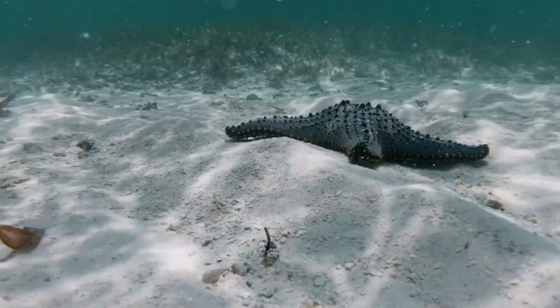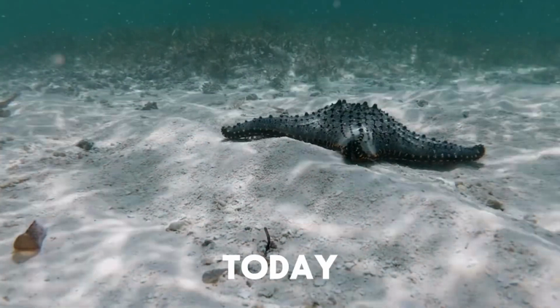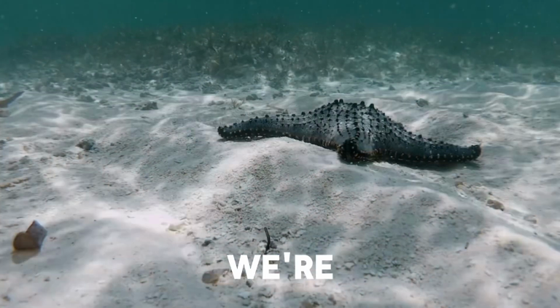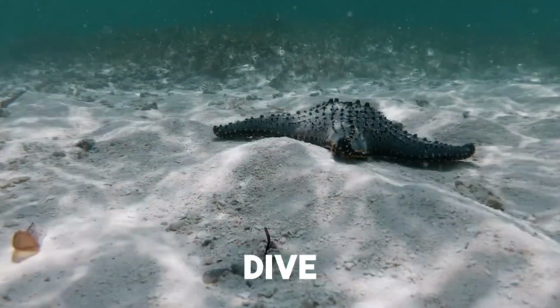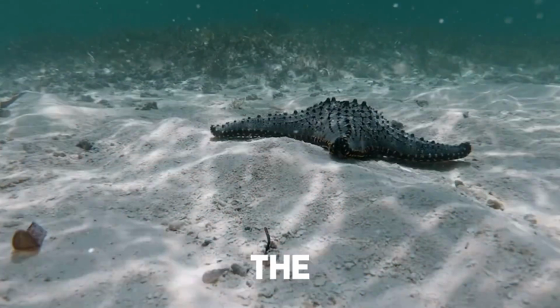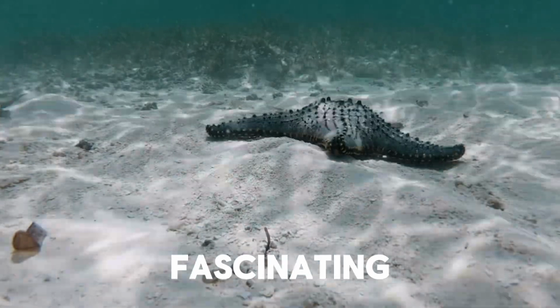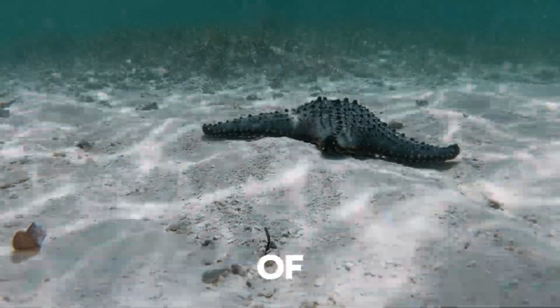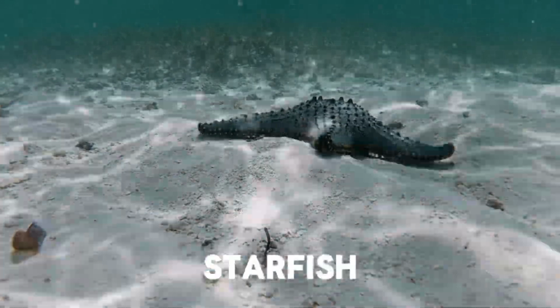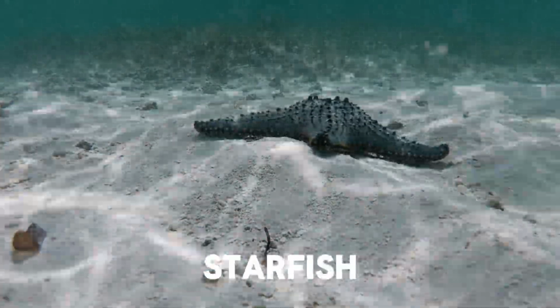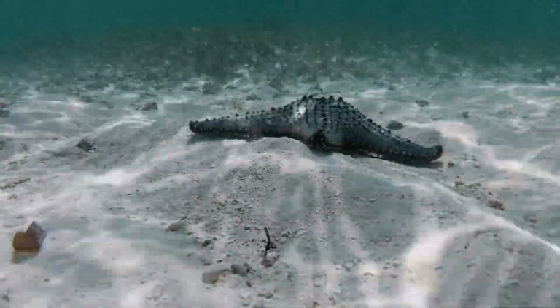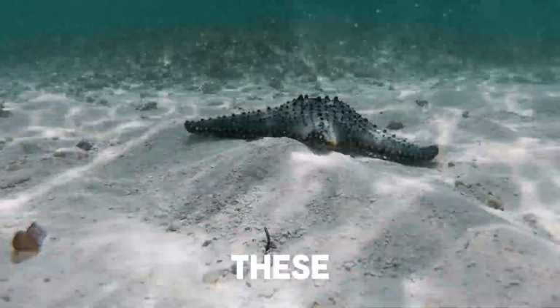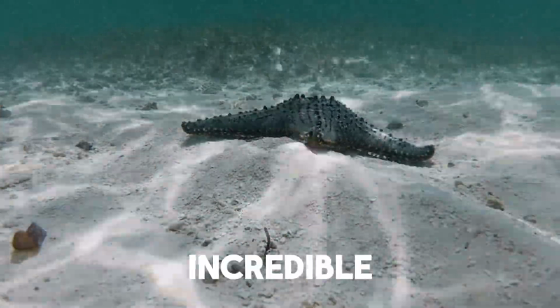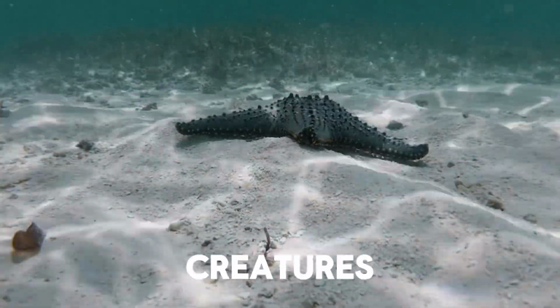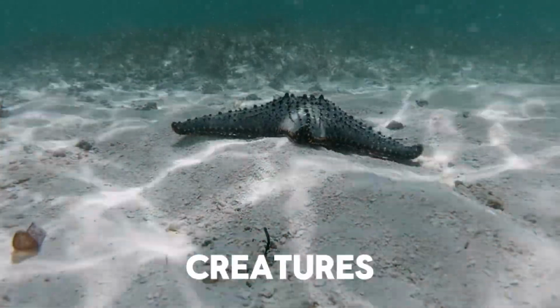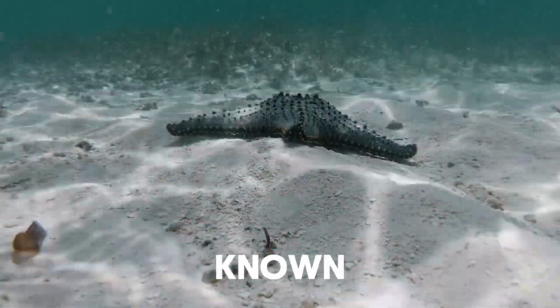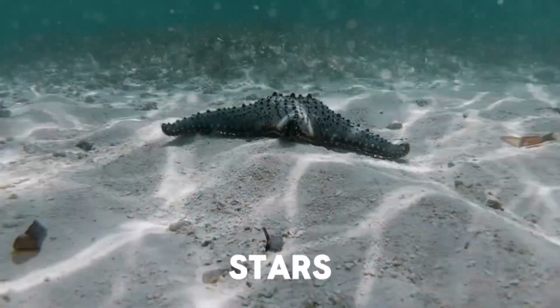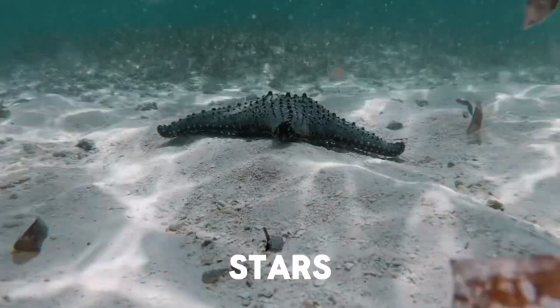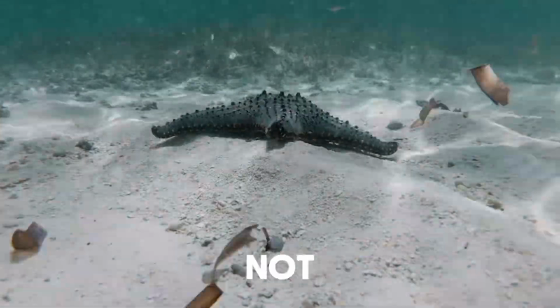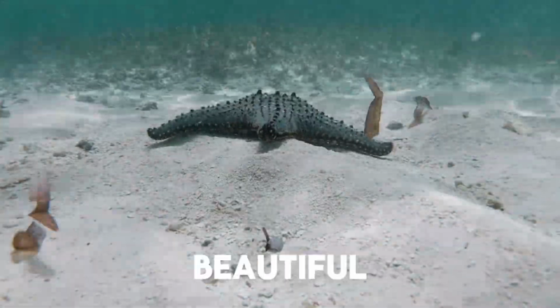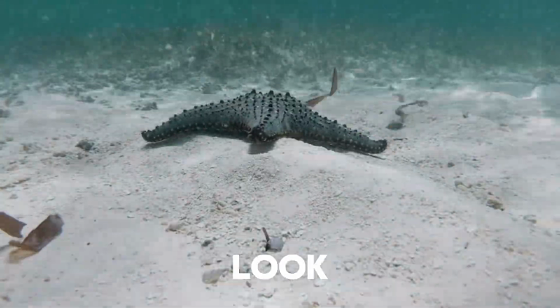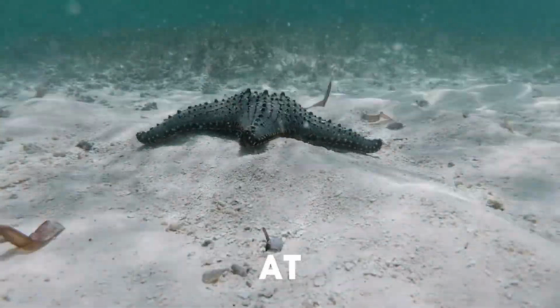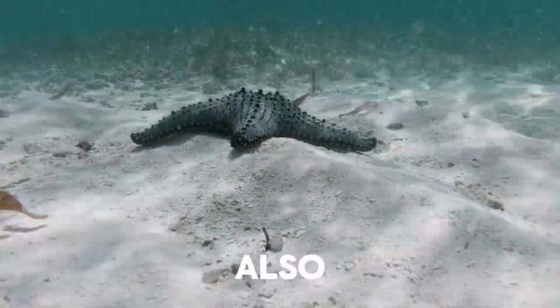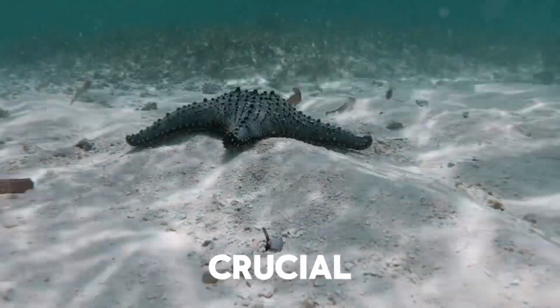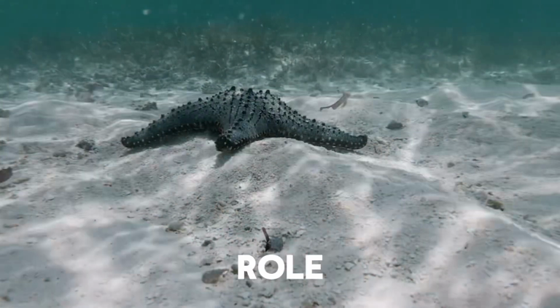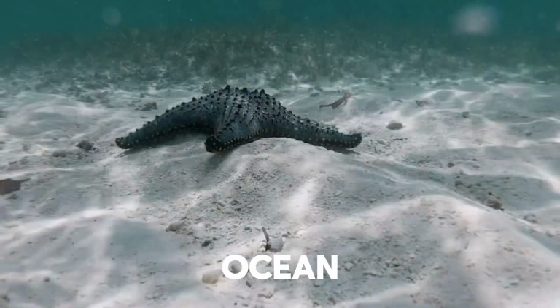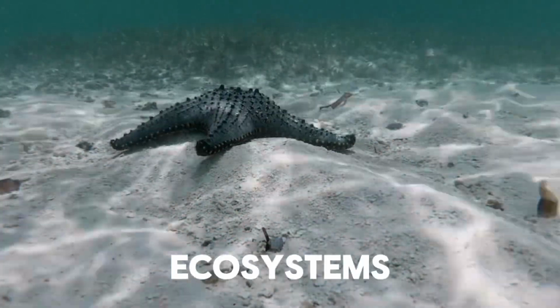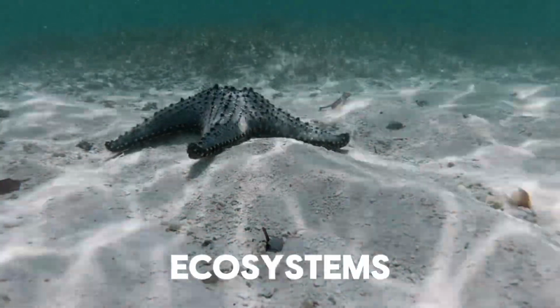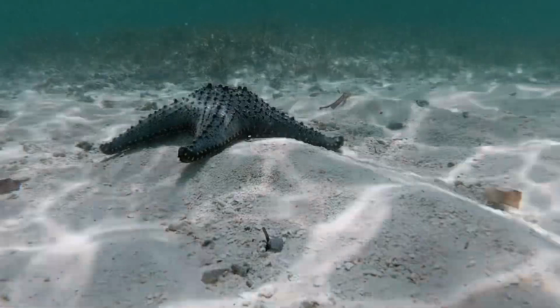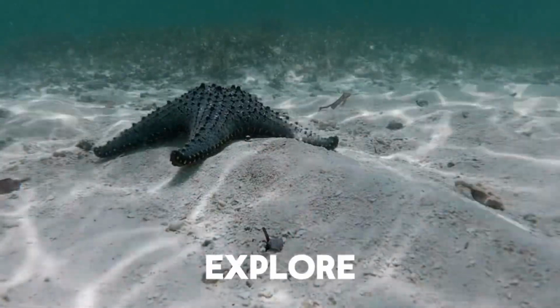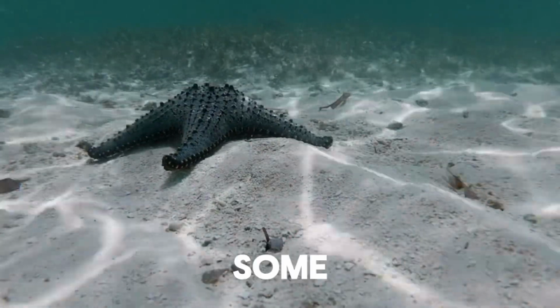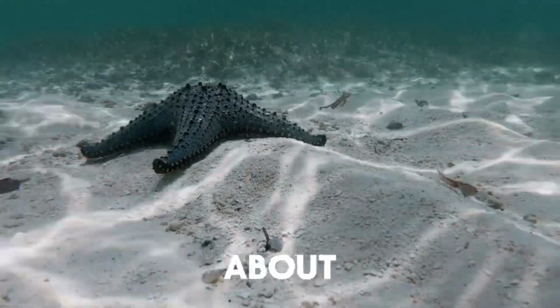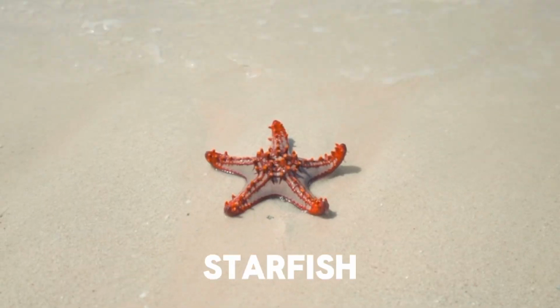Today, we're going to dive into the fascinating world of starfish. These incredible marine creatures, also known as sea stars, are not just beautiful to look at, but also play a crucial role in our ocean ecosystems. Let's explore some facts about starfish.